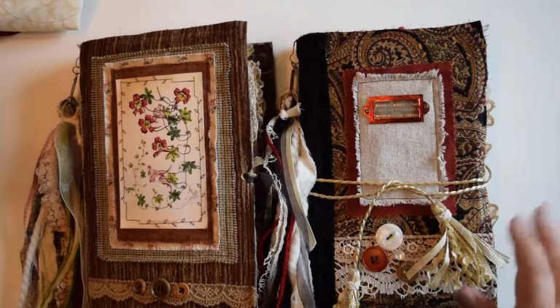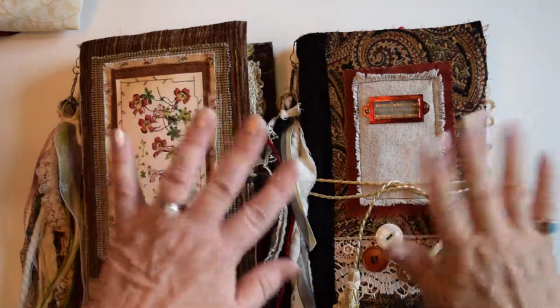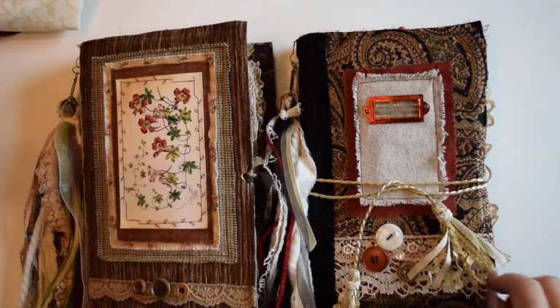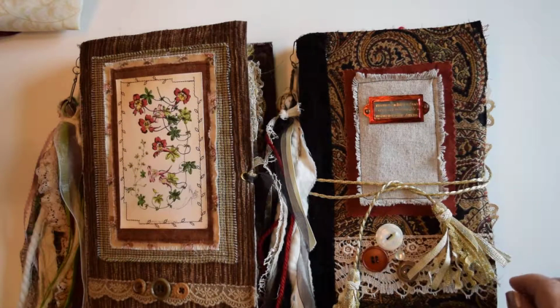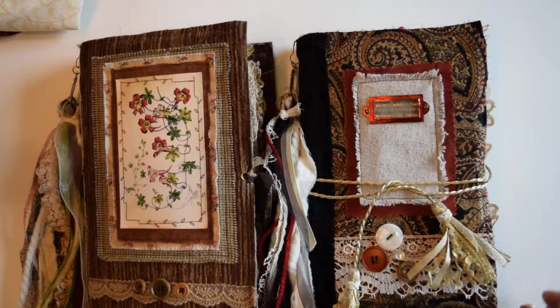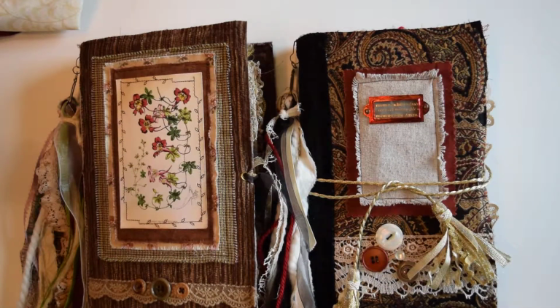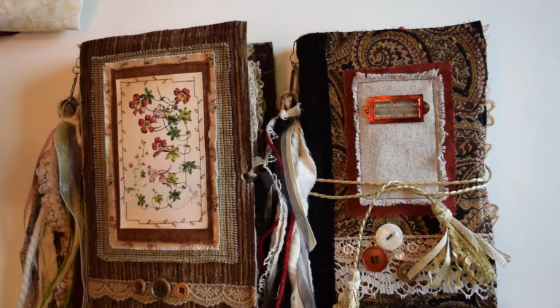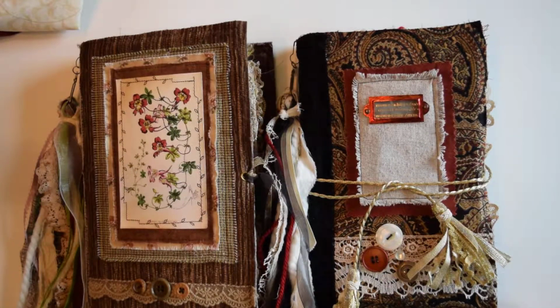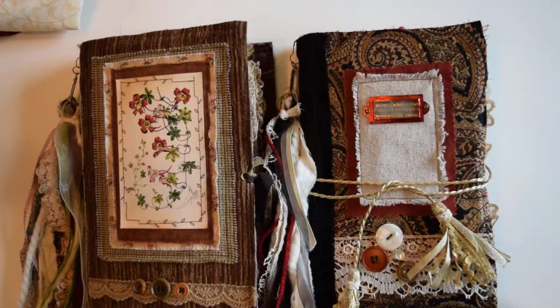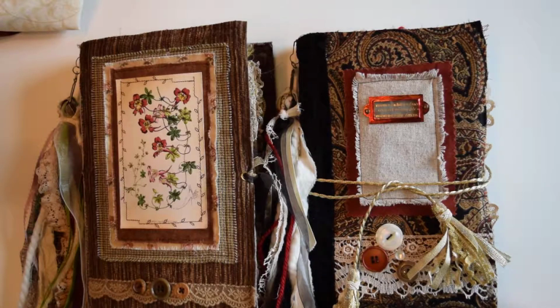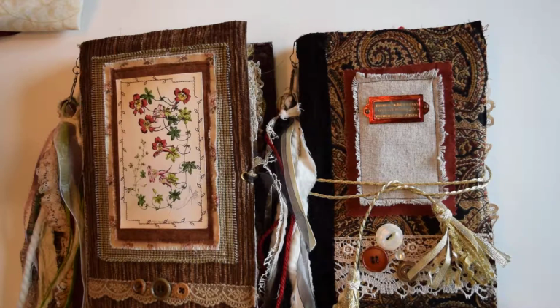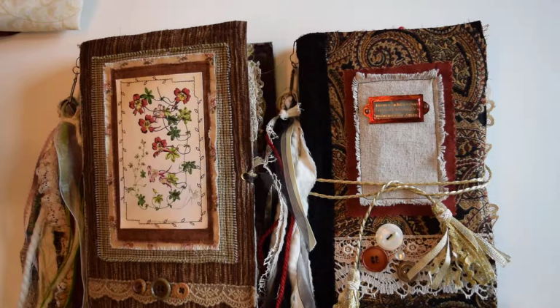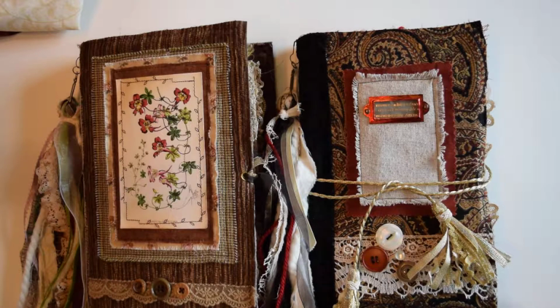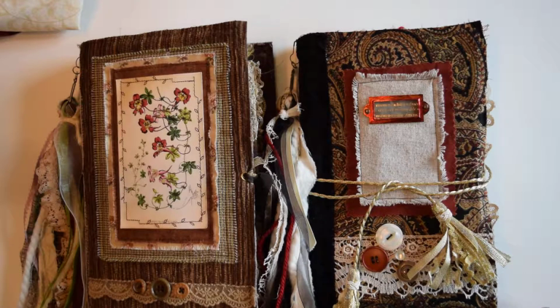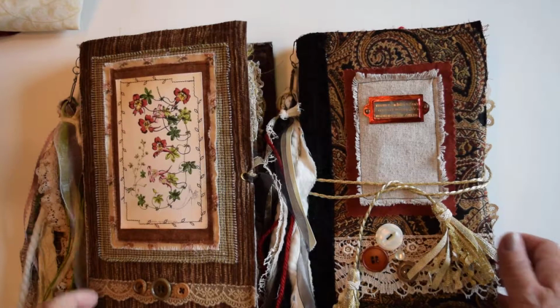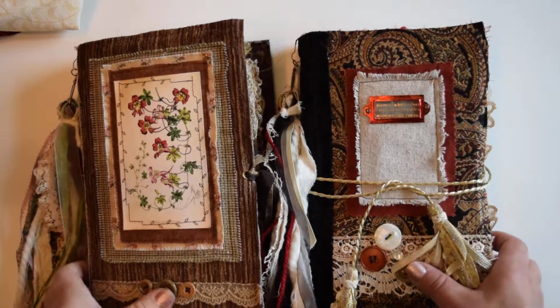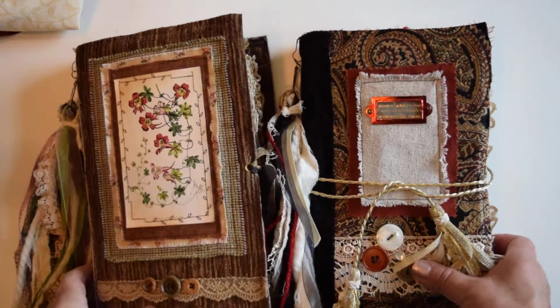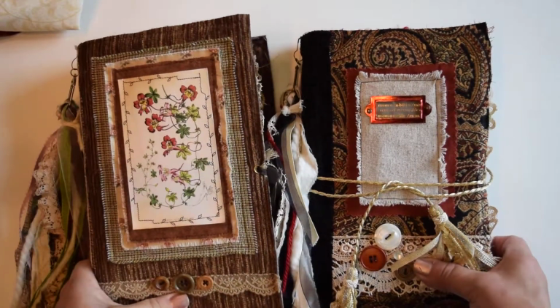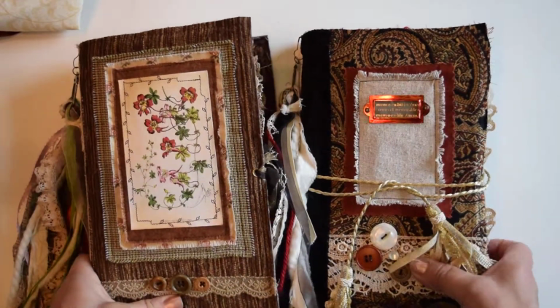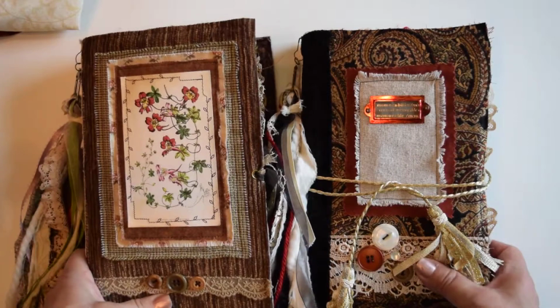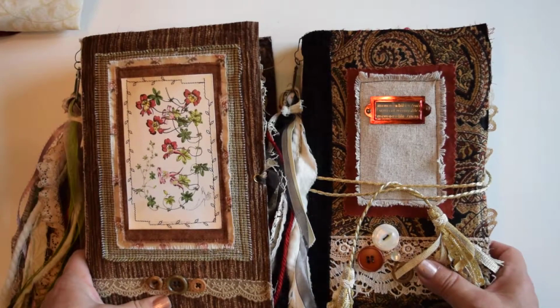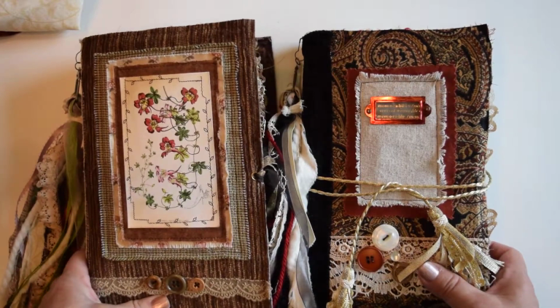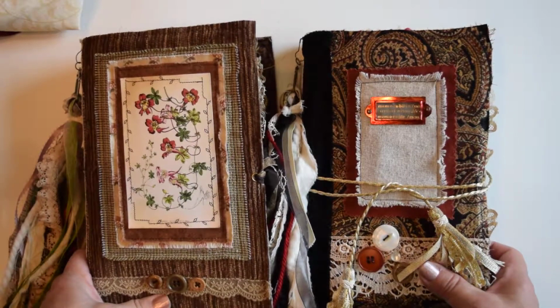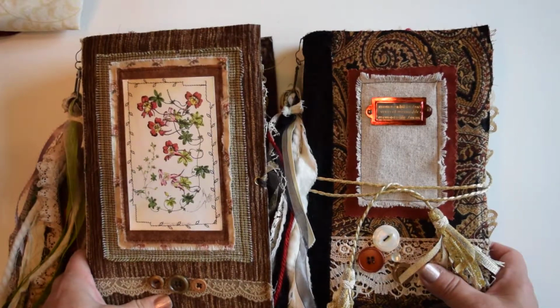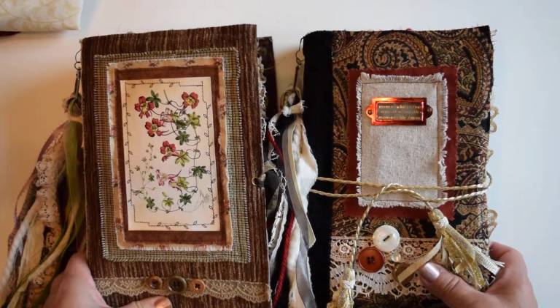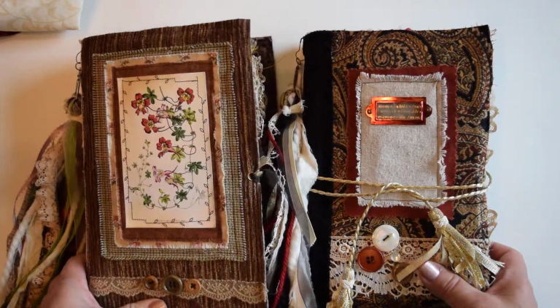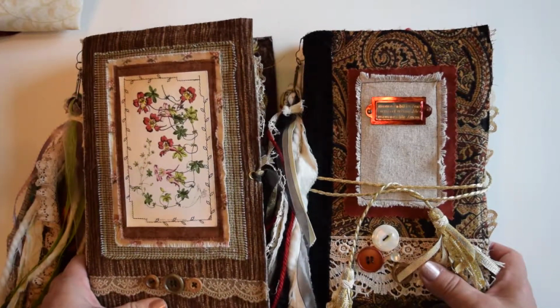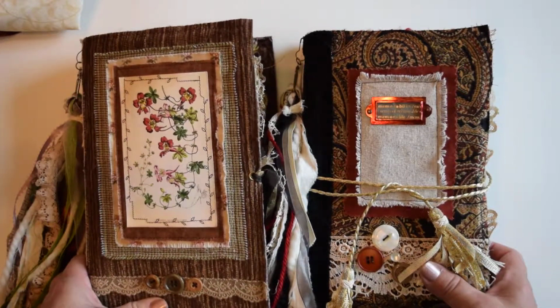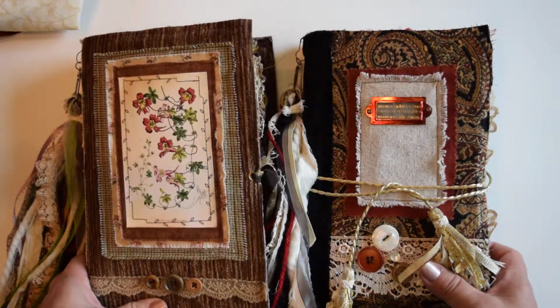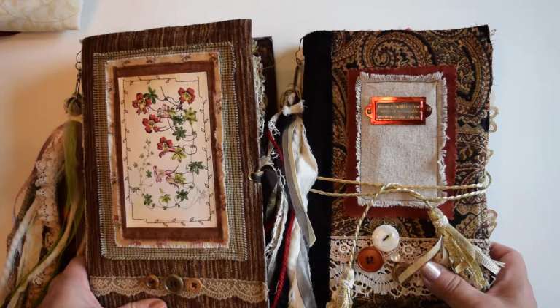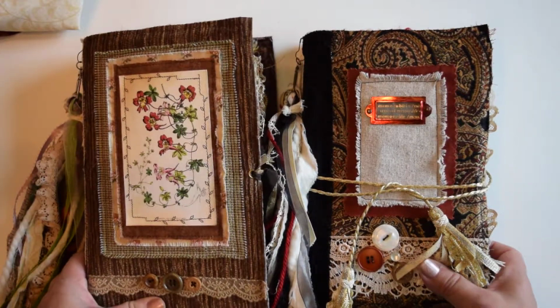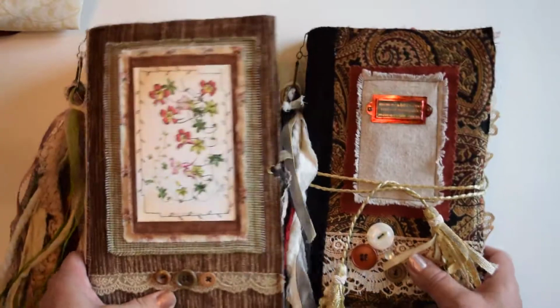Hi everyone, this is Betsy from Ideas Times Two, and today I've got a couple of junk journals for sale in my Etsy shop. I'll have the link for that below, but I'll do a quick flip-through of both of these books.